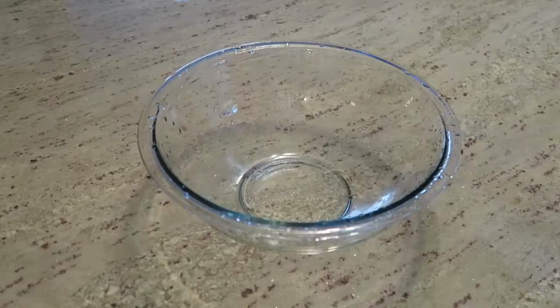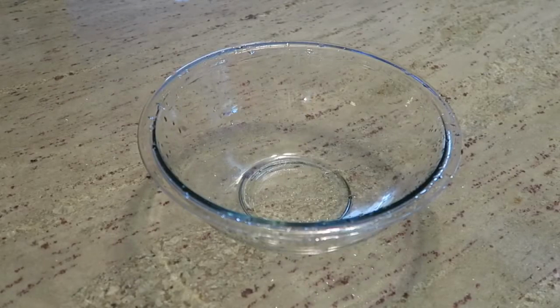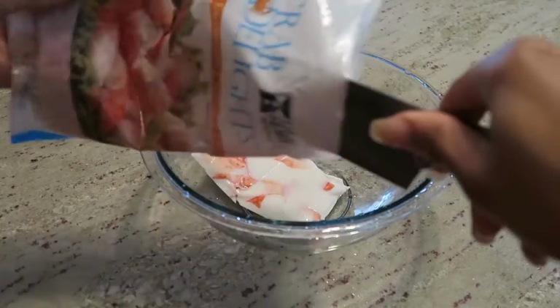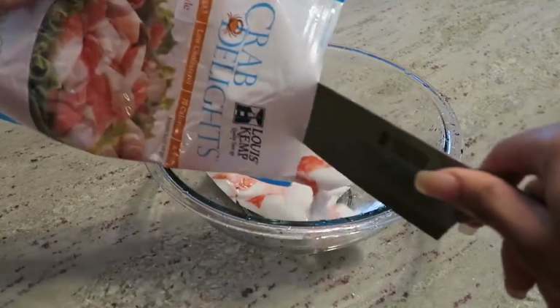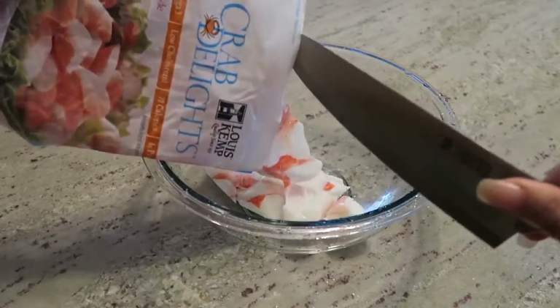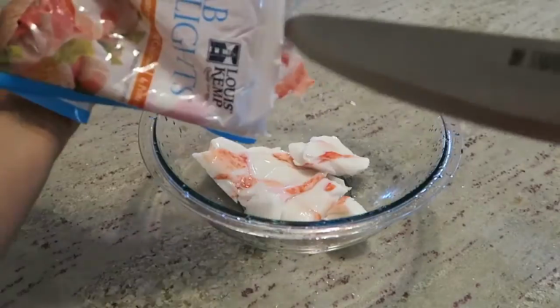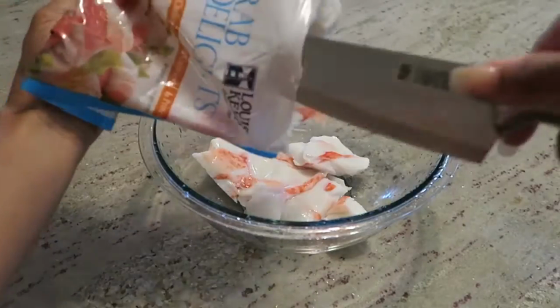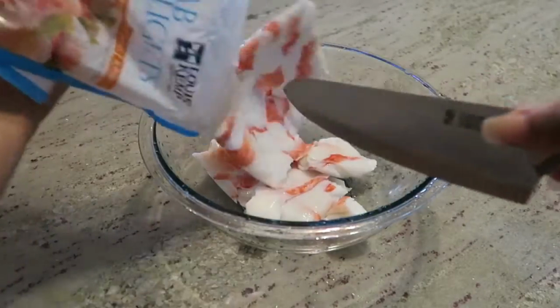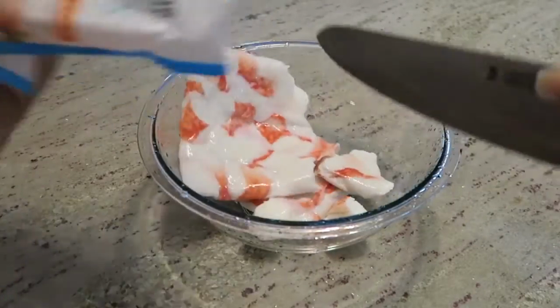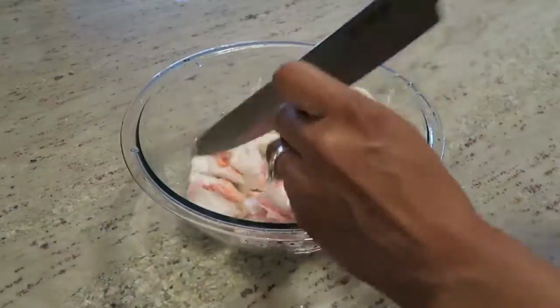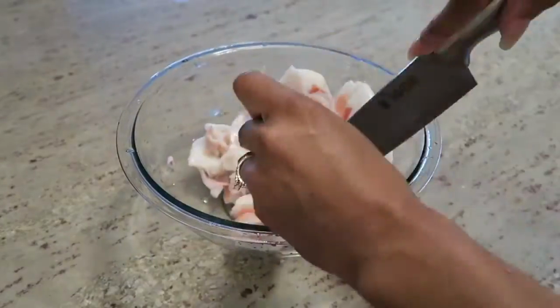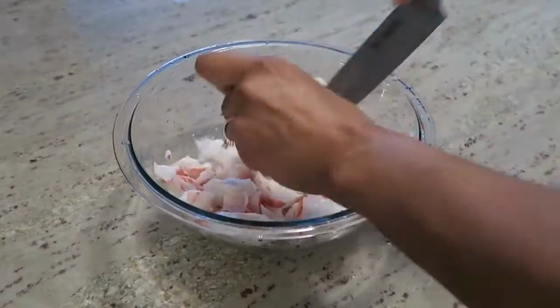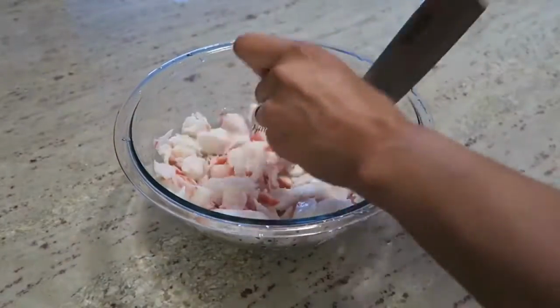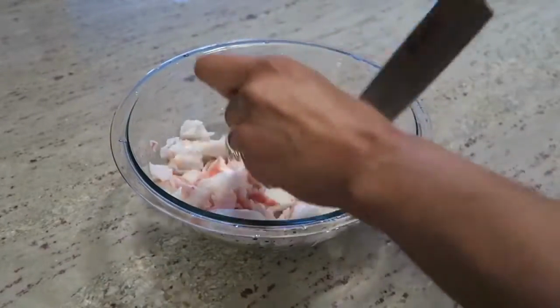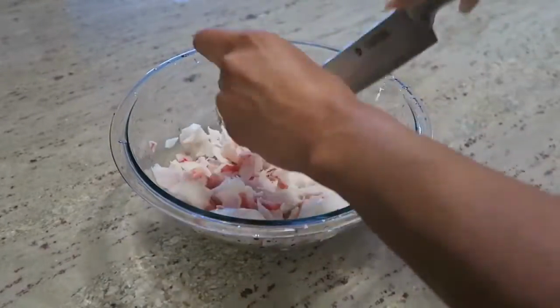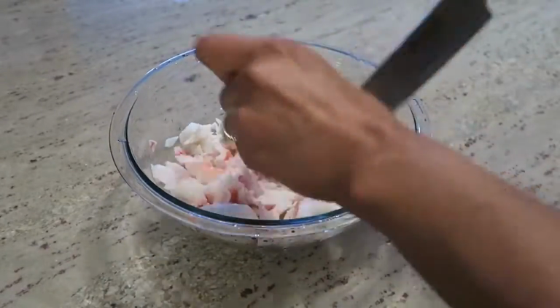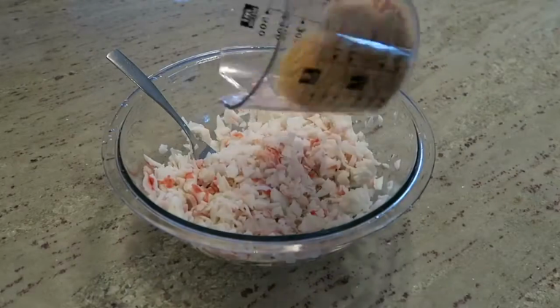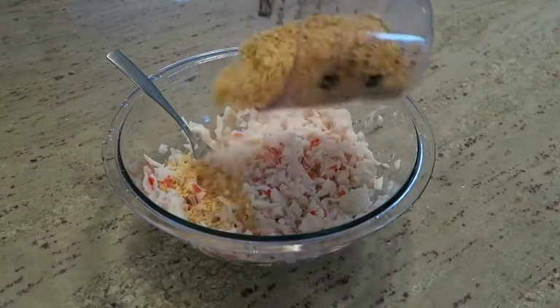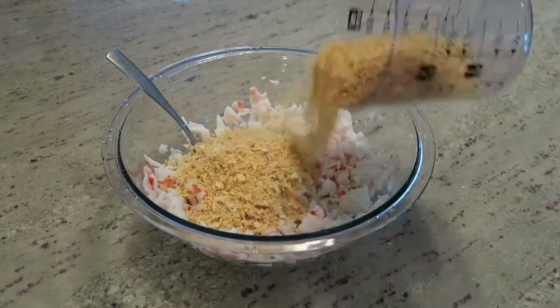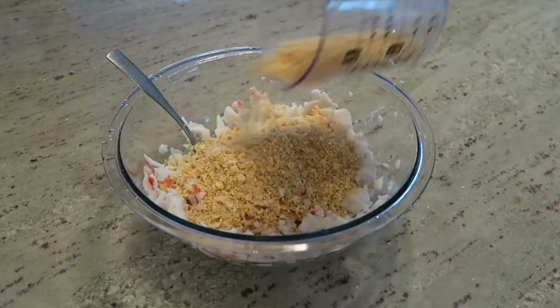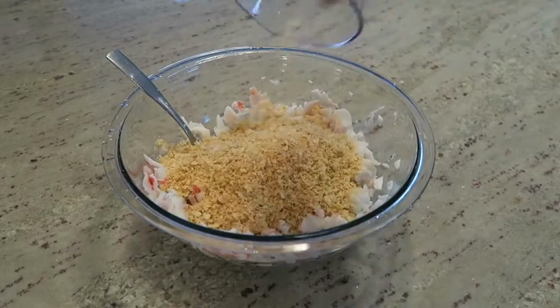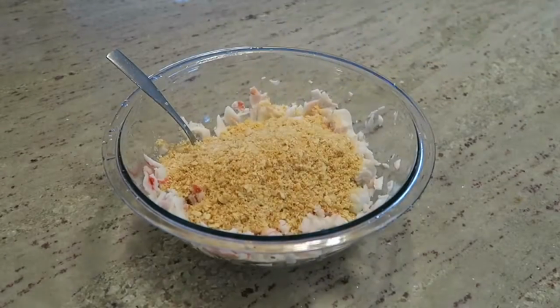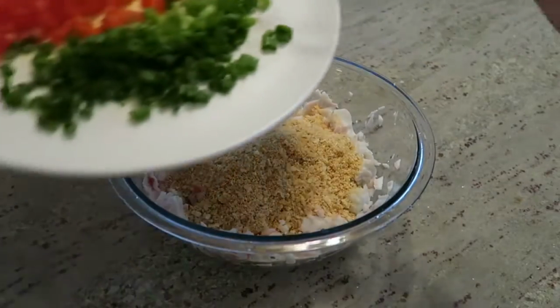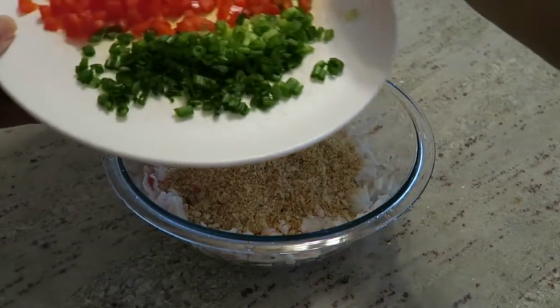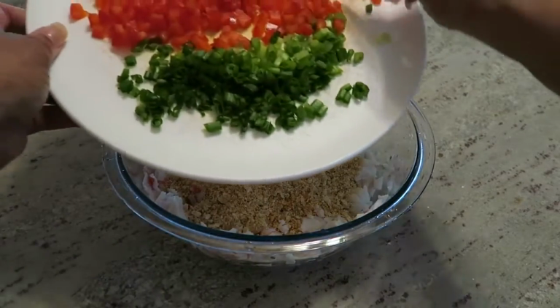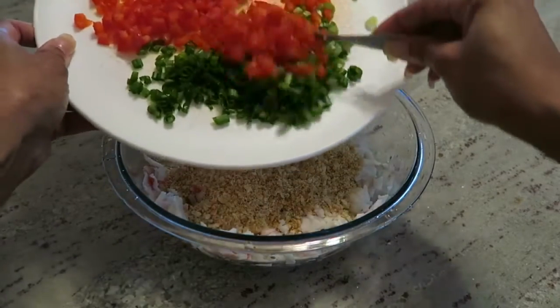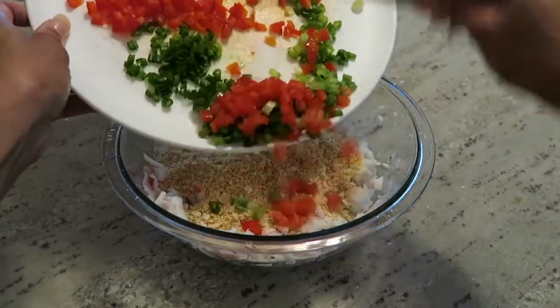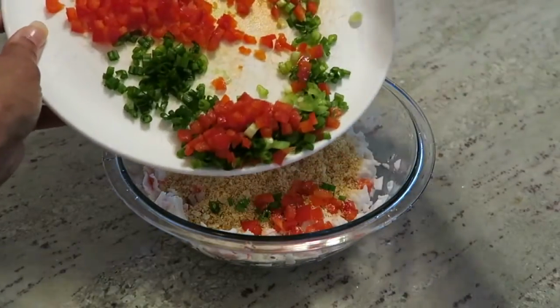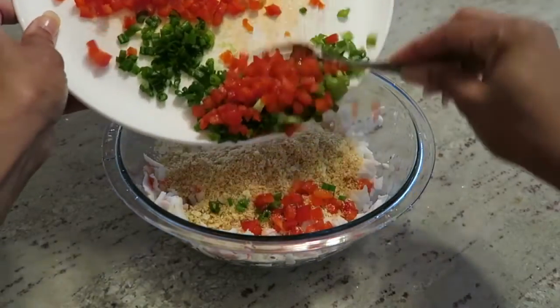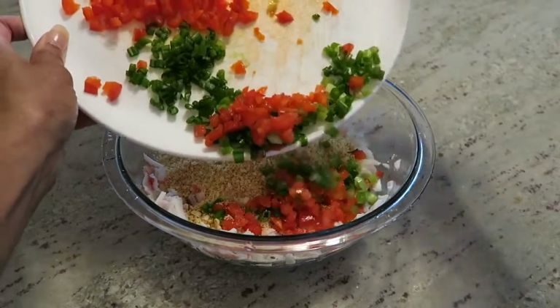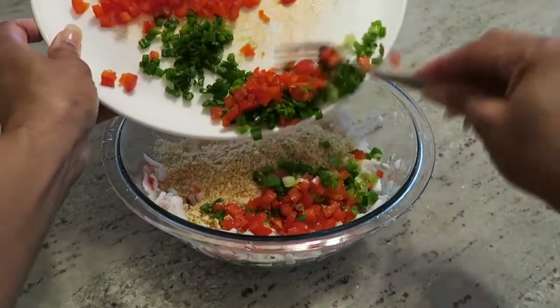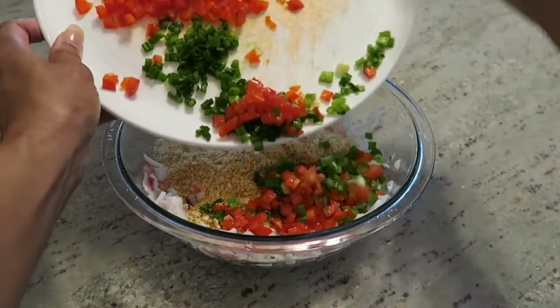In a large mixing bowl, add in your crab meat and chop it into small pieces. This is imitation crab meat, but it works great. Add in your Ritz crackers and your onion and bell pepper.